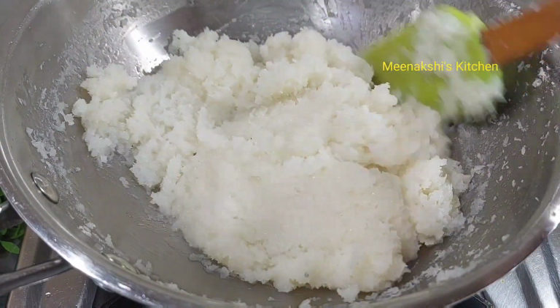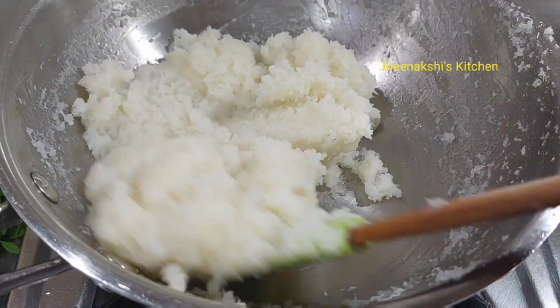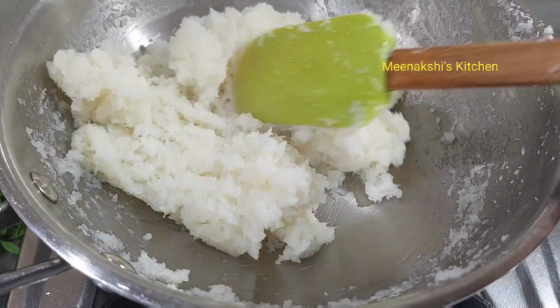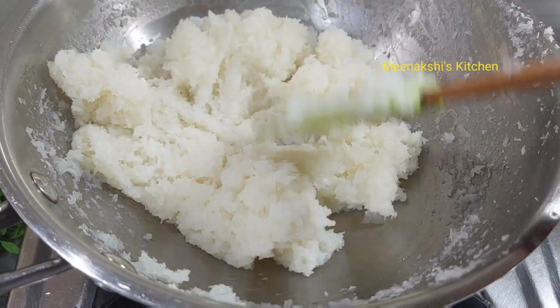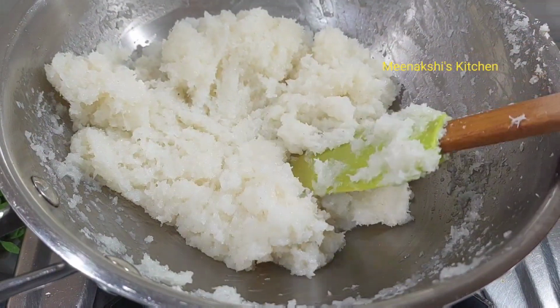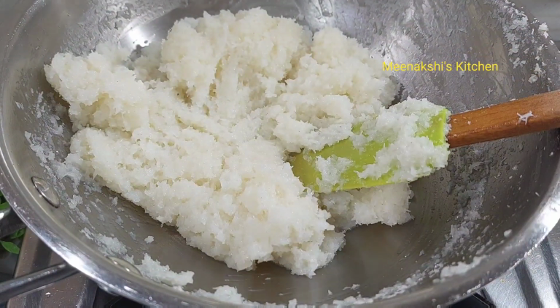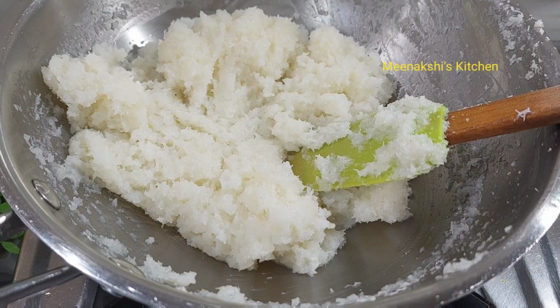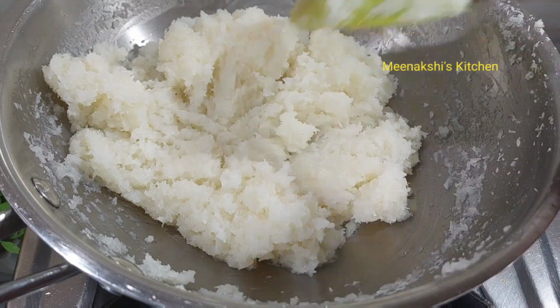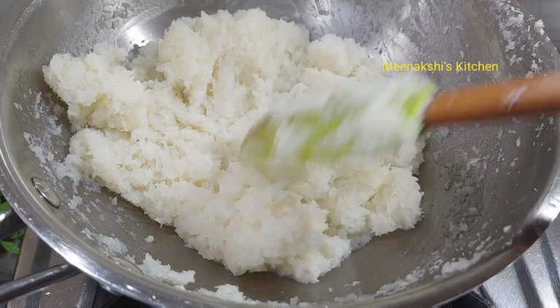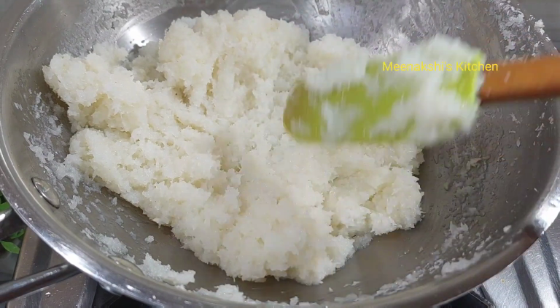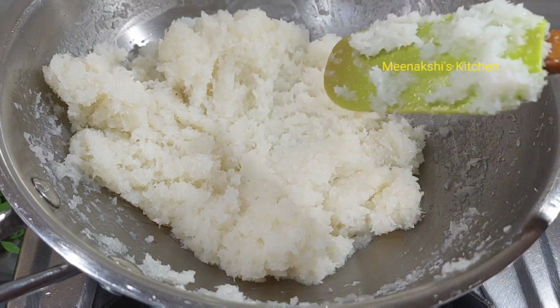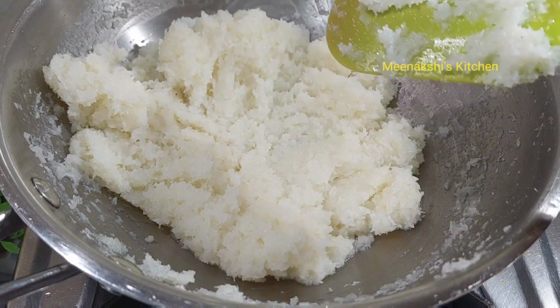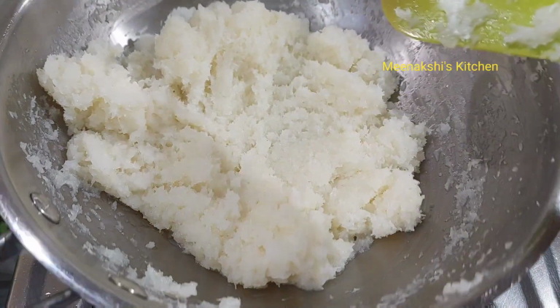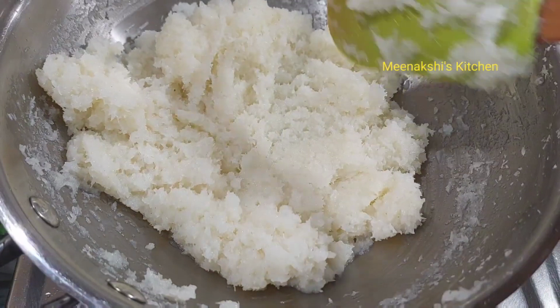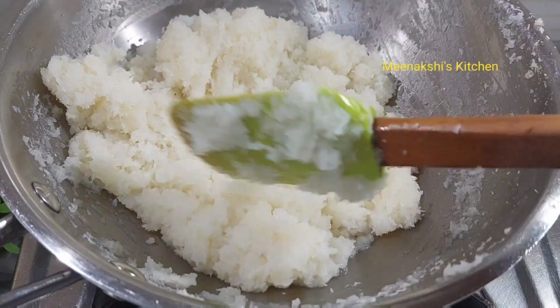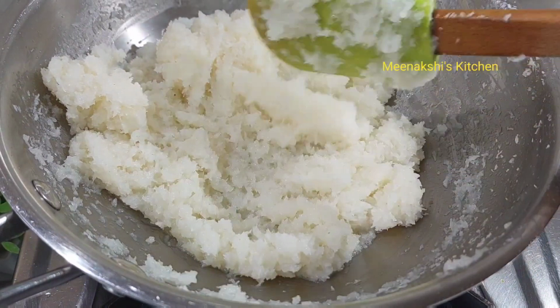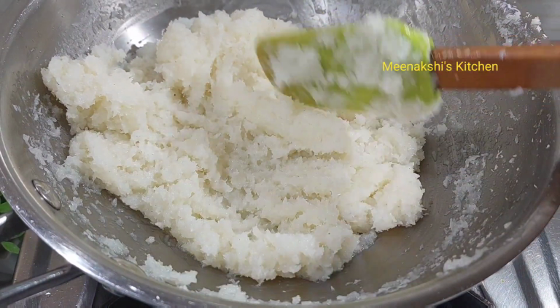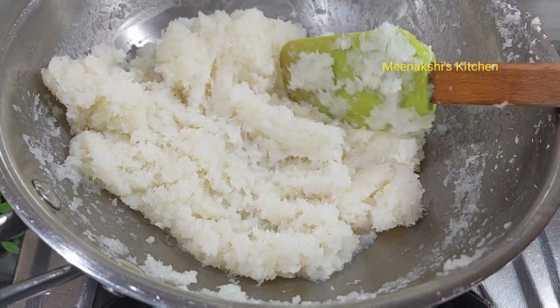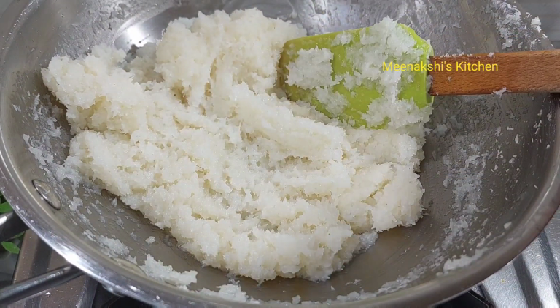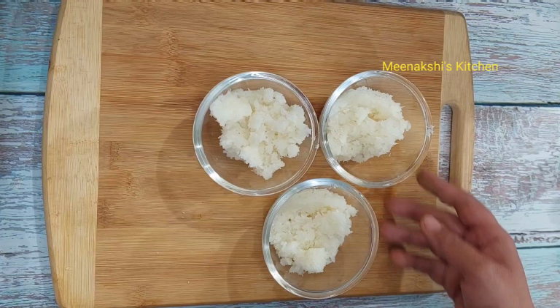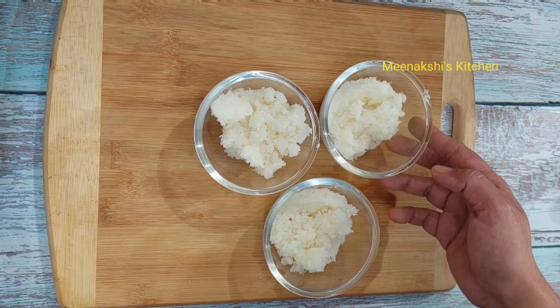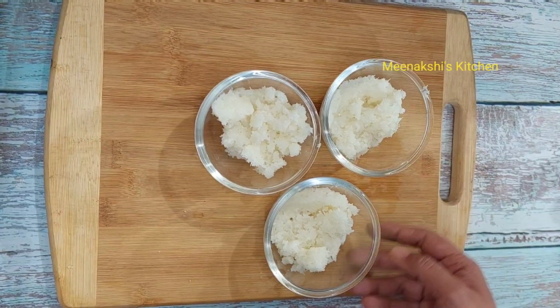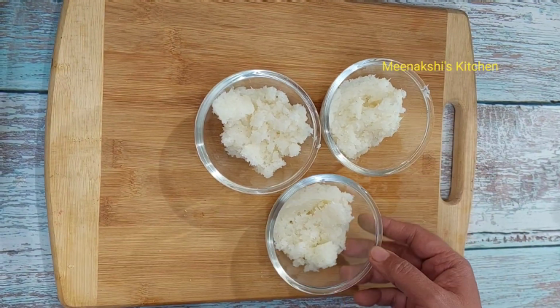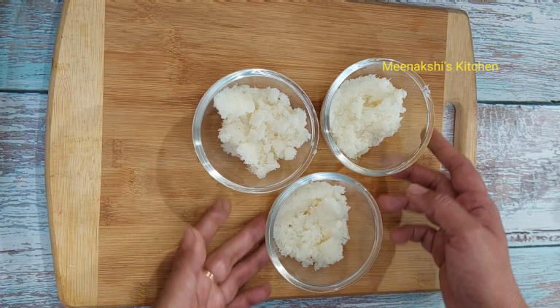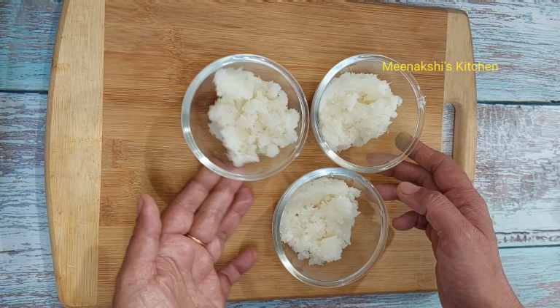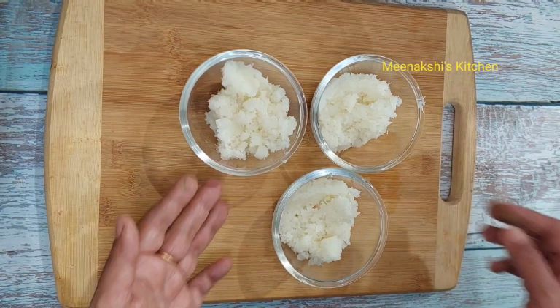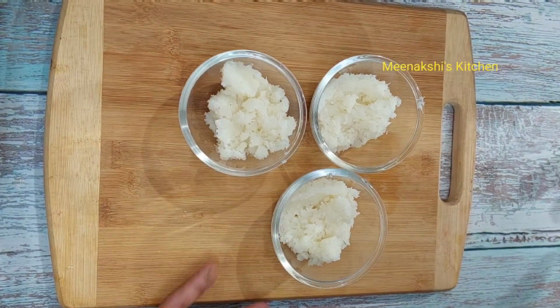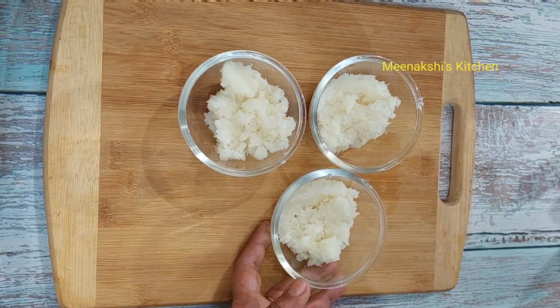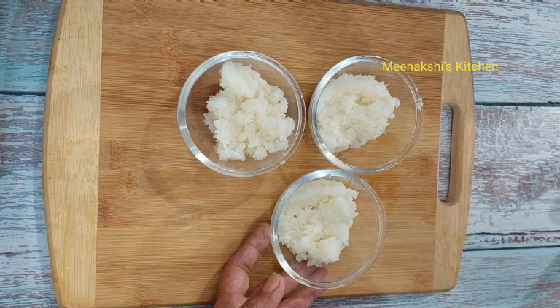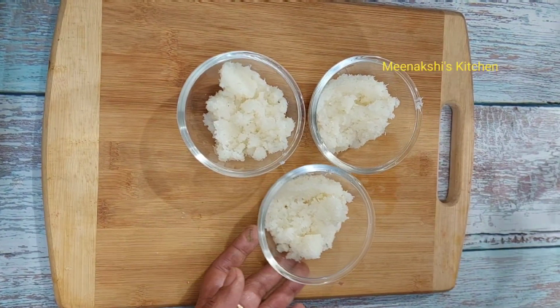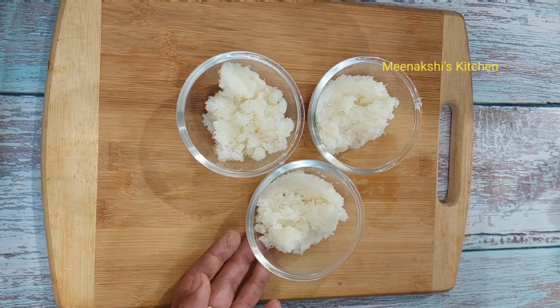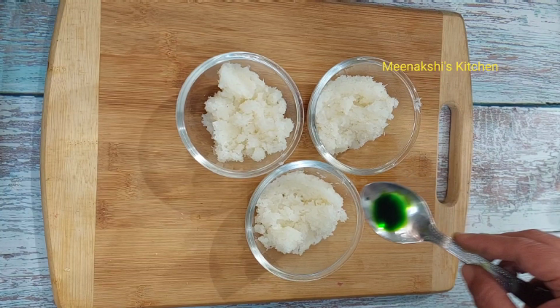I will leave it to cool, then we will make it. I will remove it from the heat. I will divide this mixture — I have divided it into 3 parts.